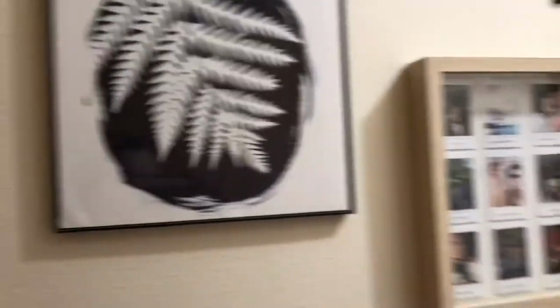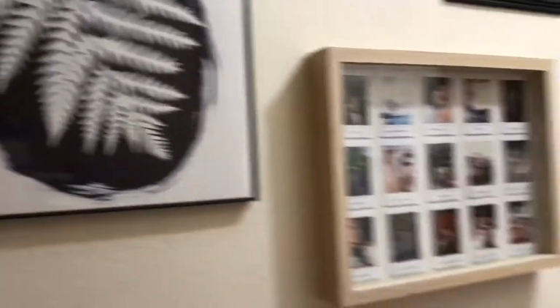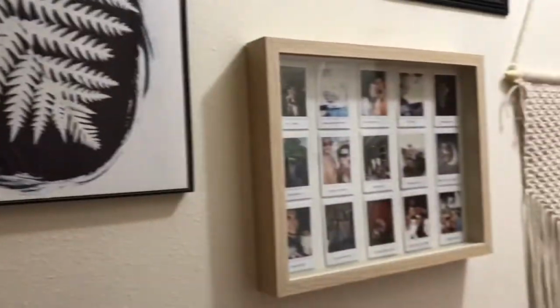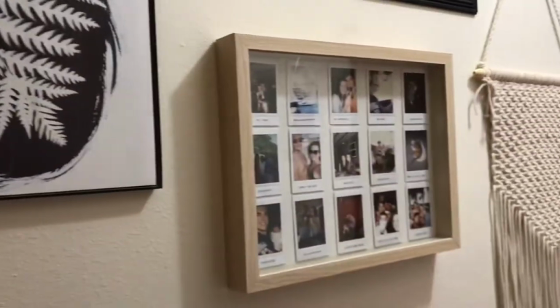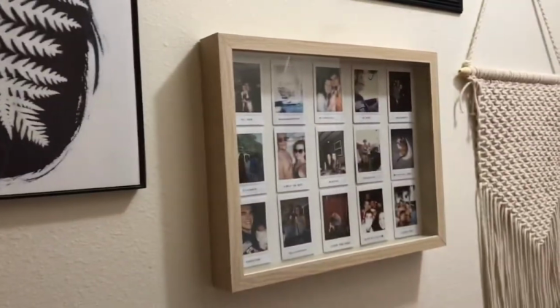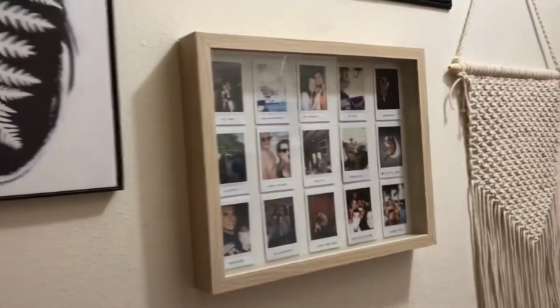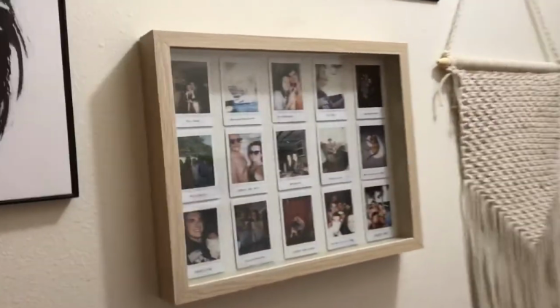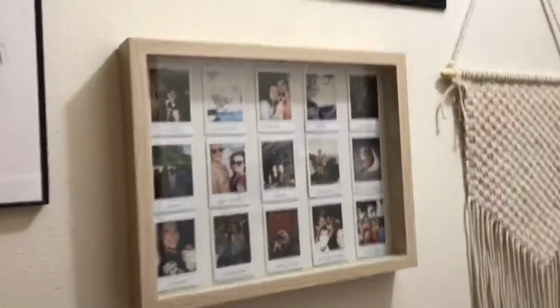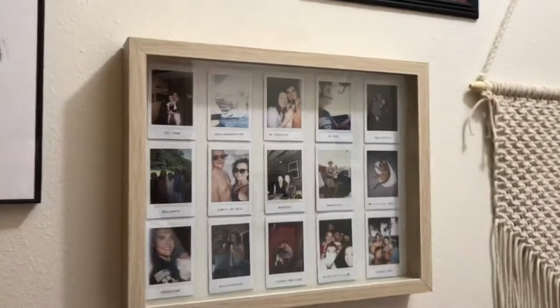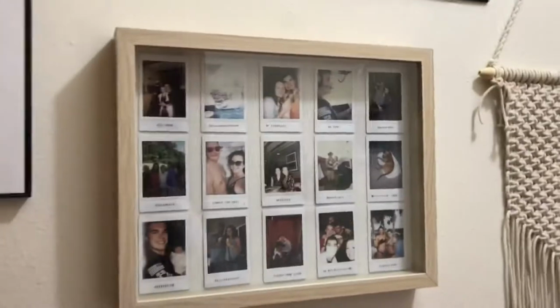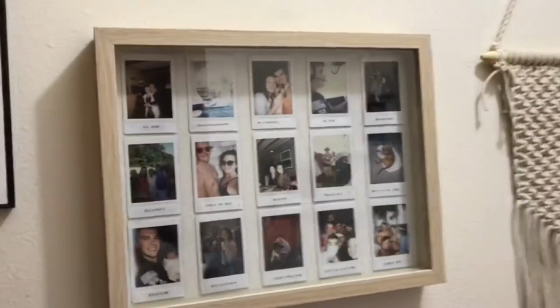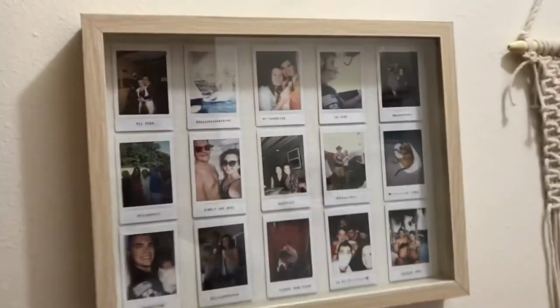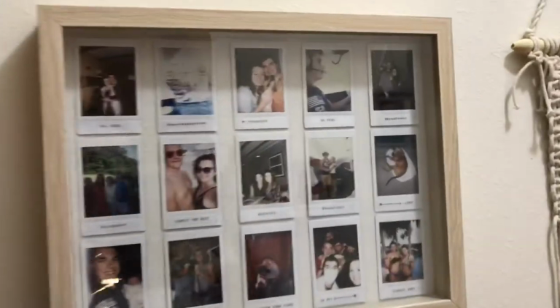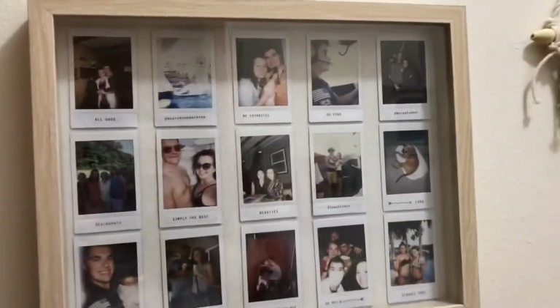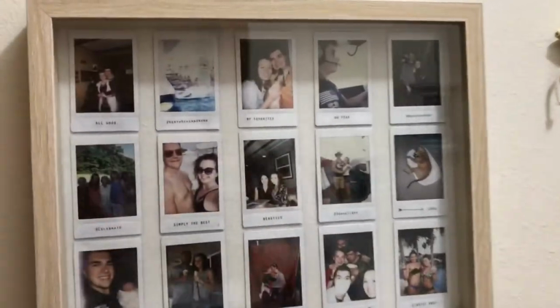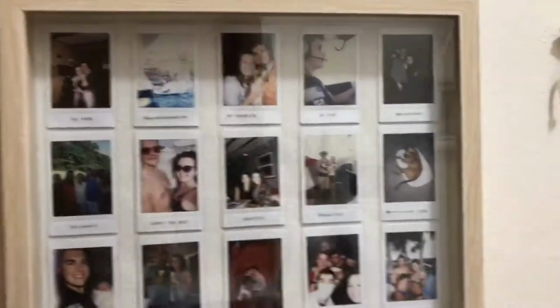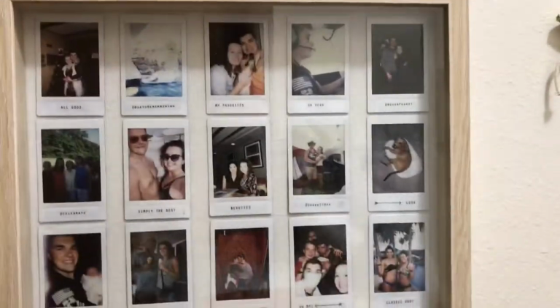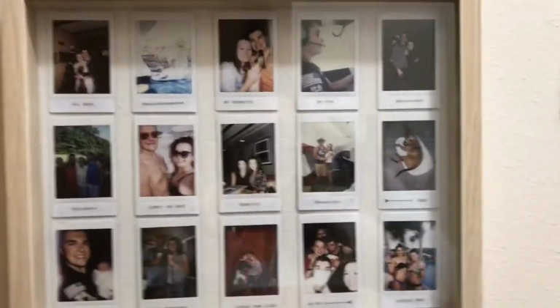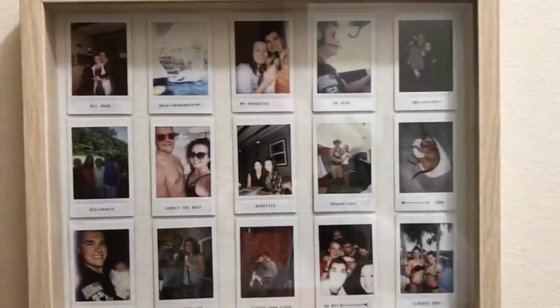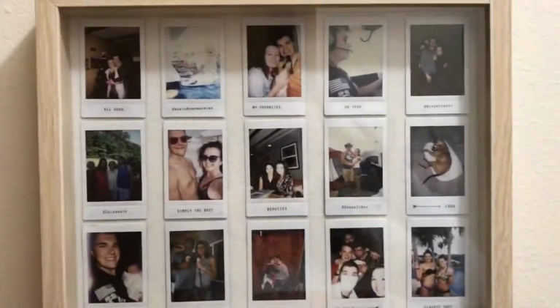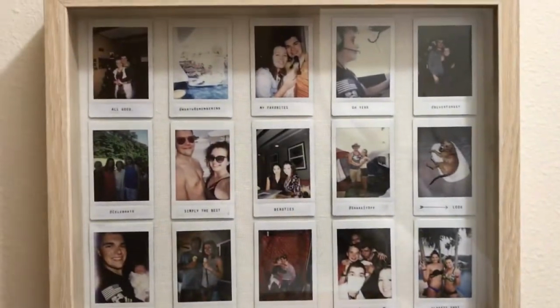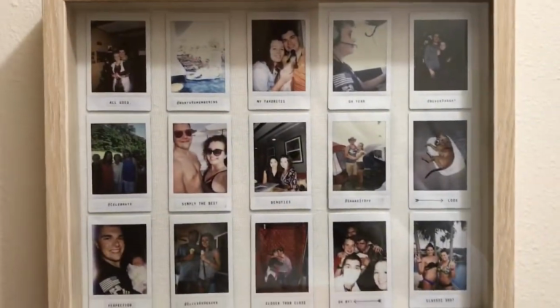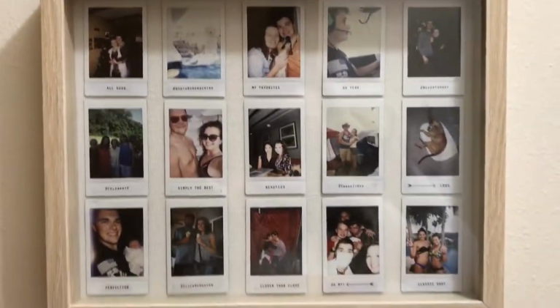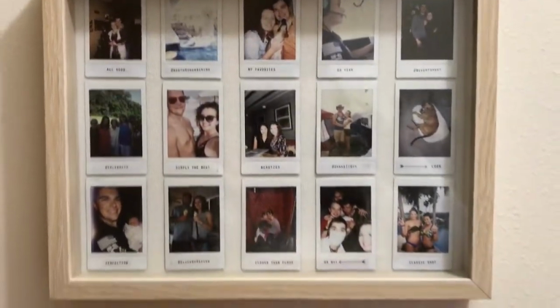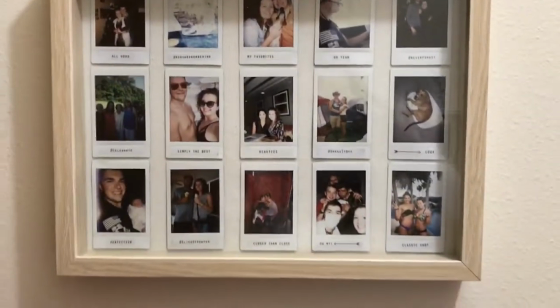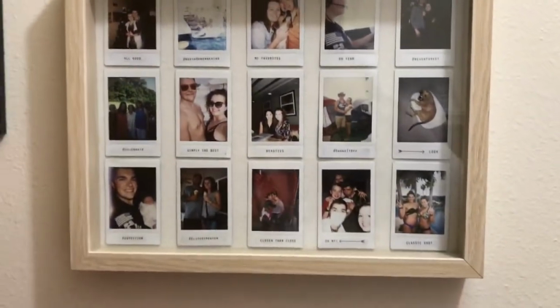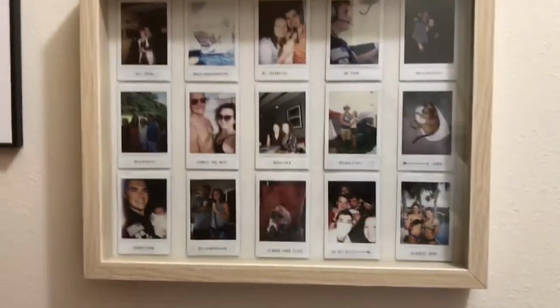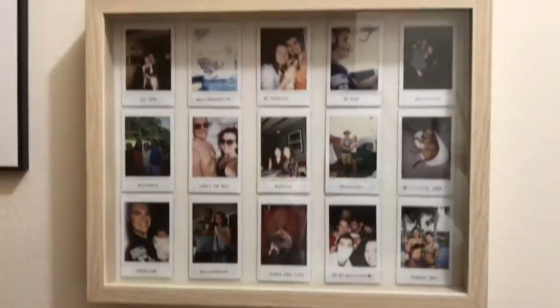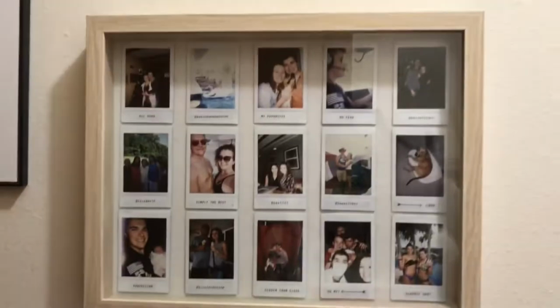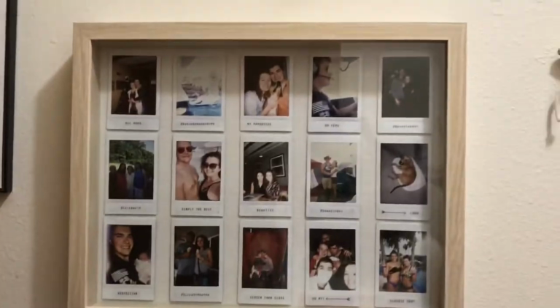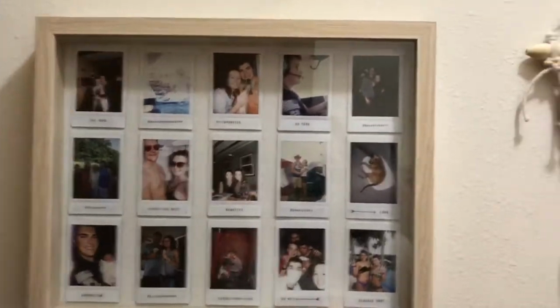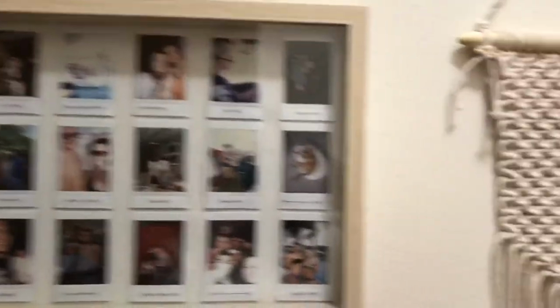And then I have this shadow box where you put your Polaroids in it — I saw this idea on Pinterest. I love the idea just to display them all. I think it's really cute.